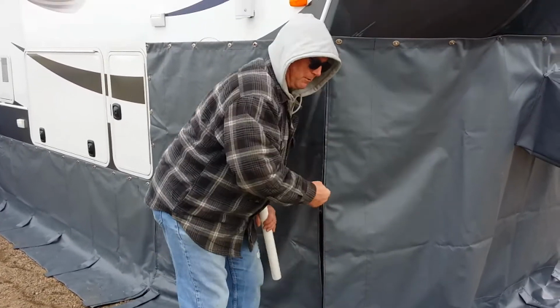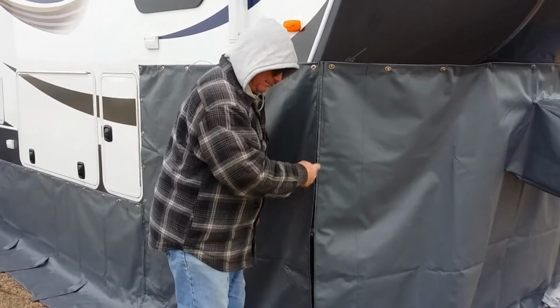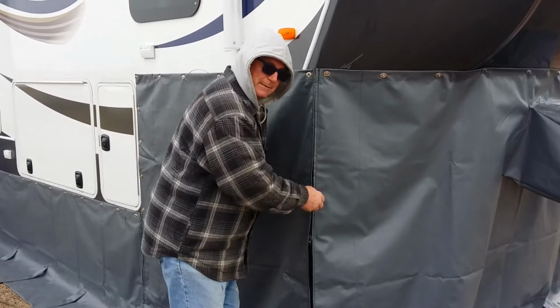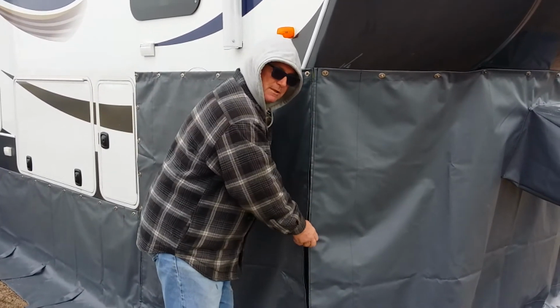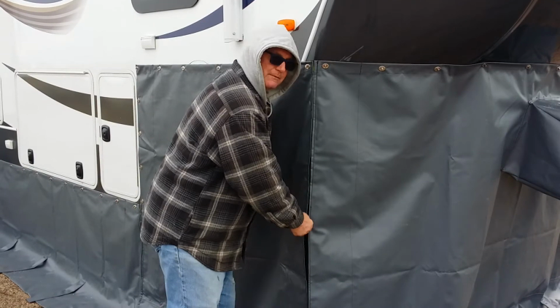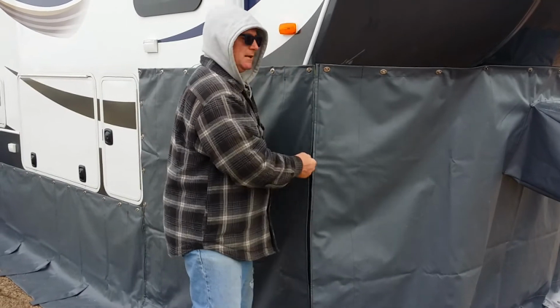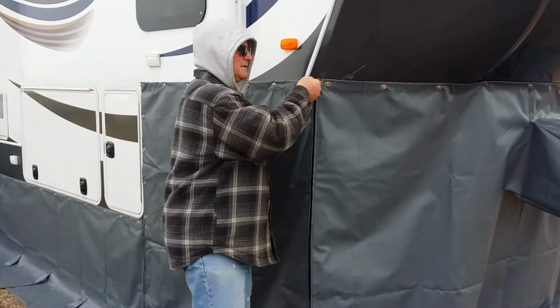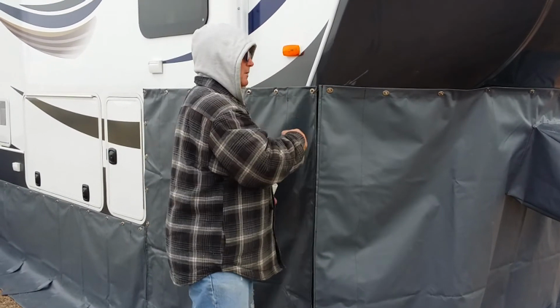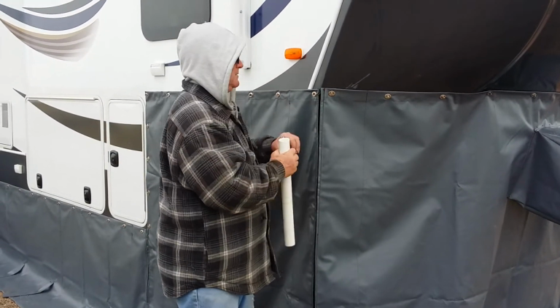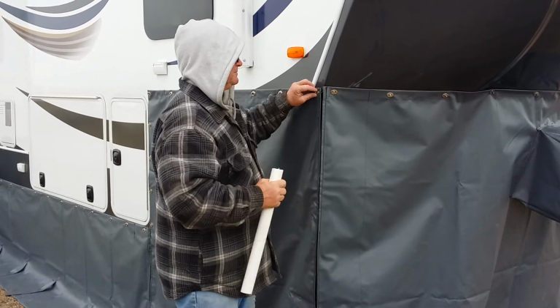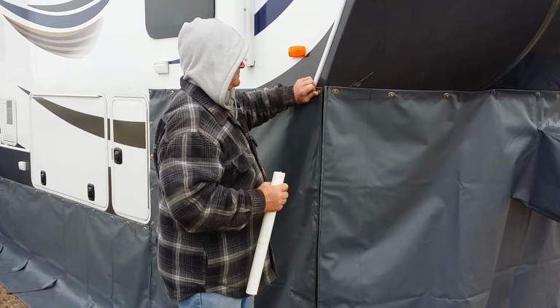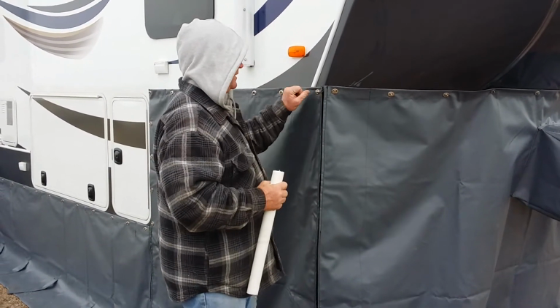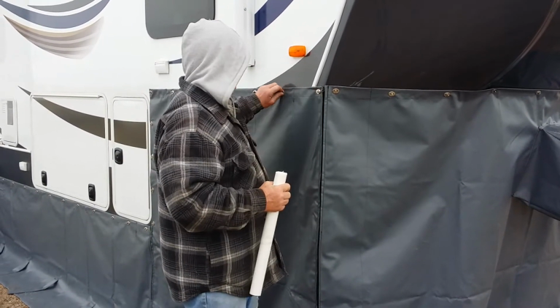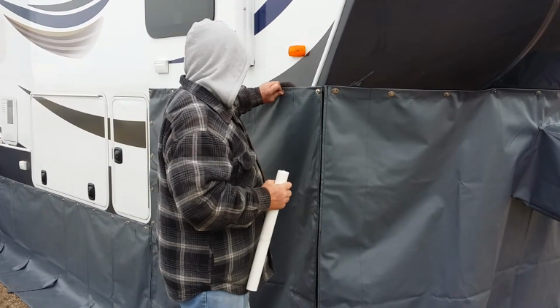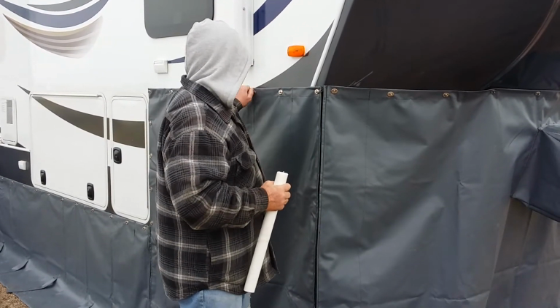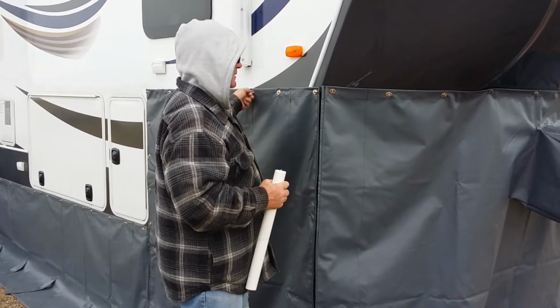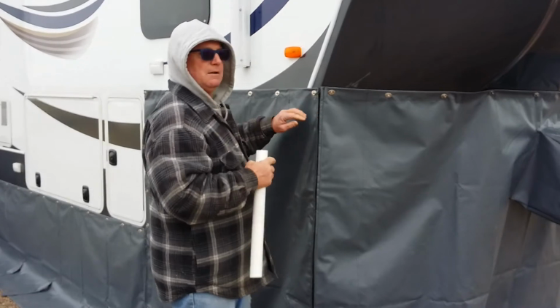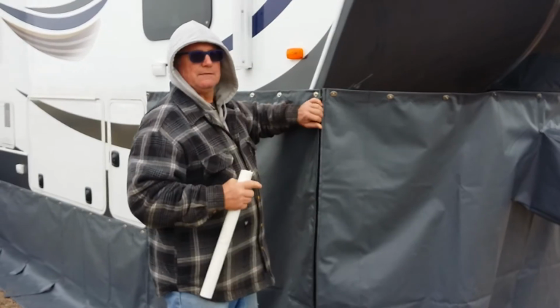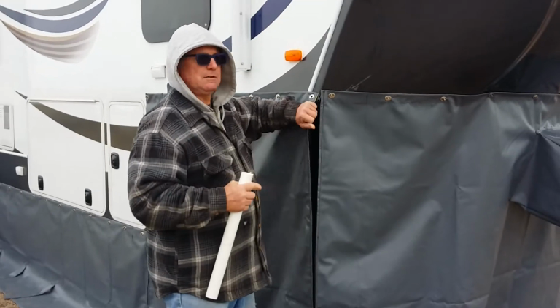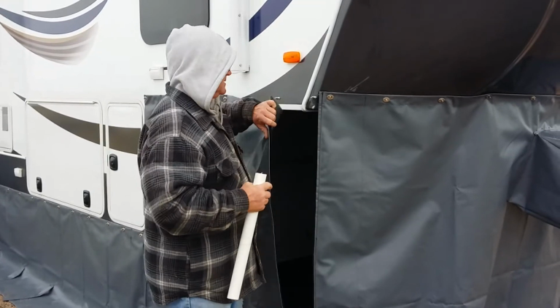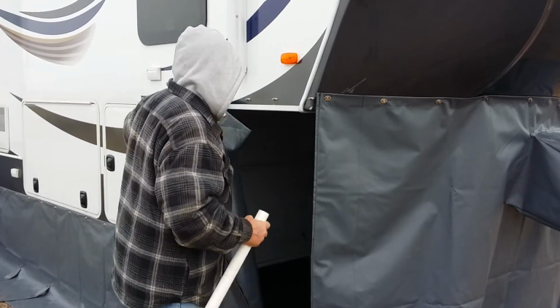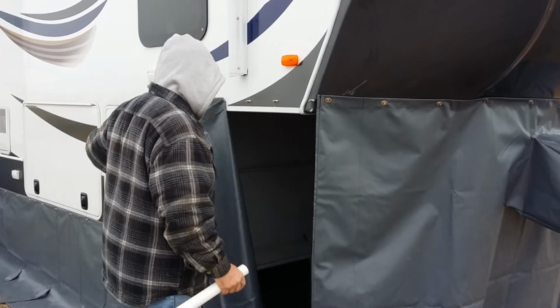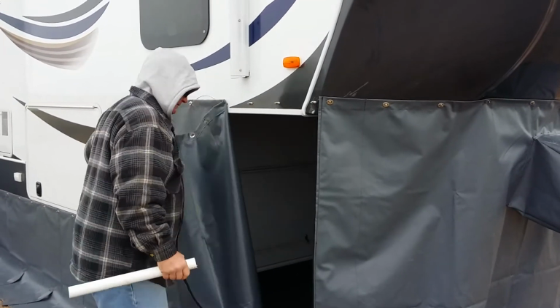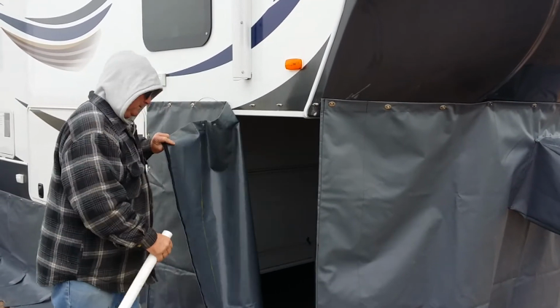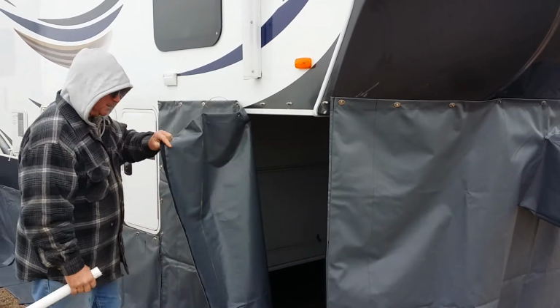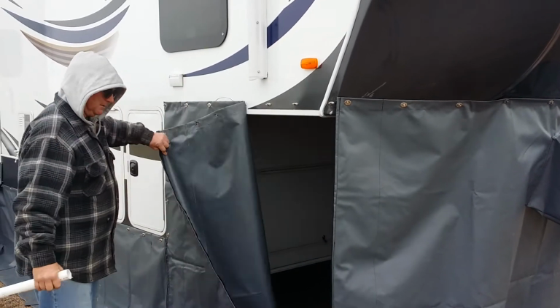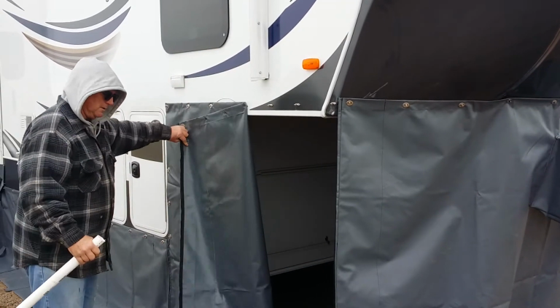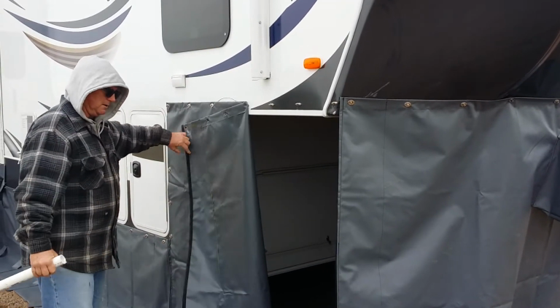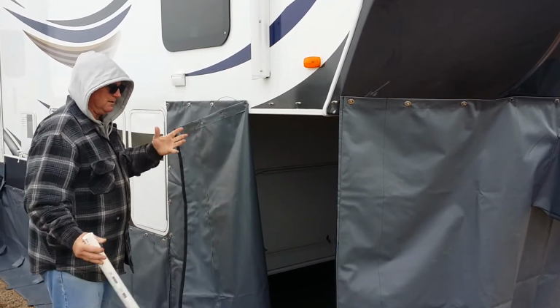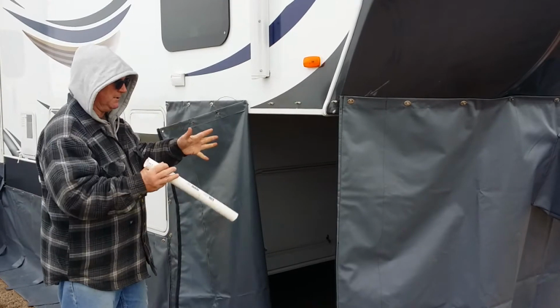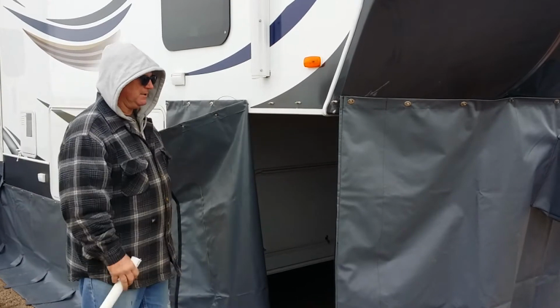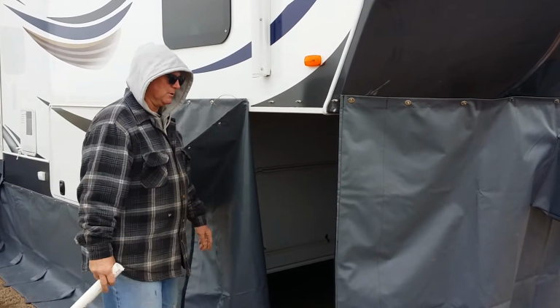We use Marine Mate zippers, made for sun and salt water. You can undo a couple of these turn buttons, hold it back like a little door, and you're into your storage.